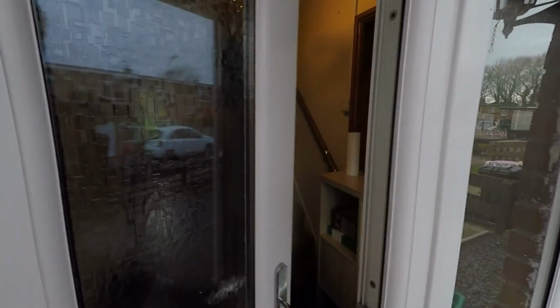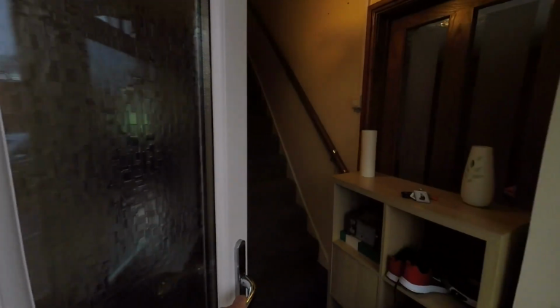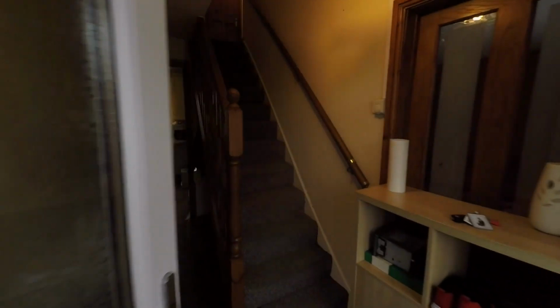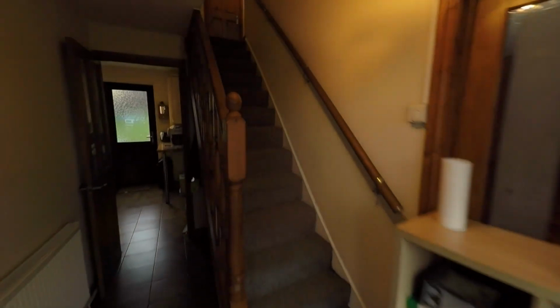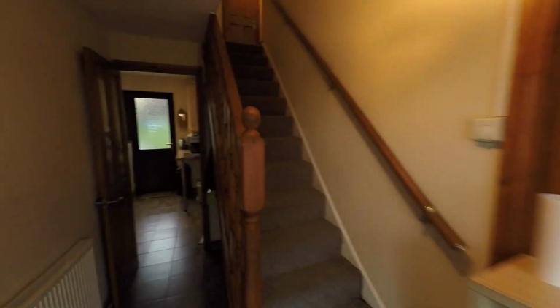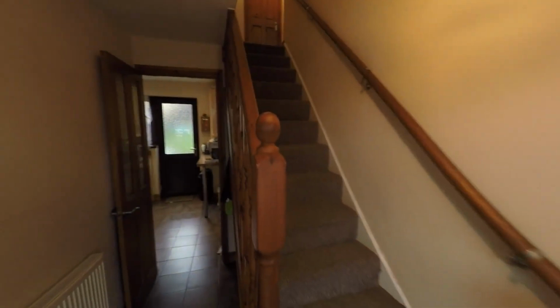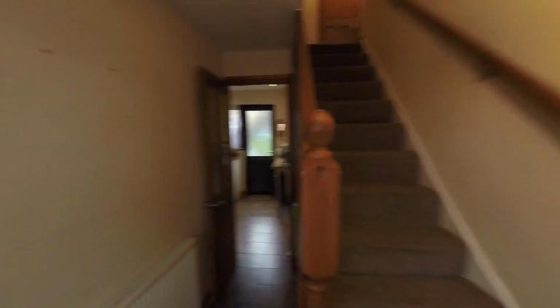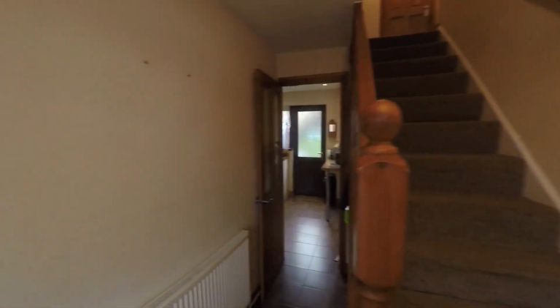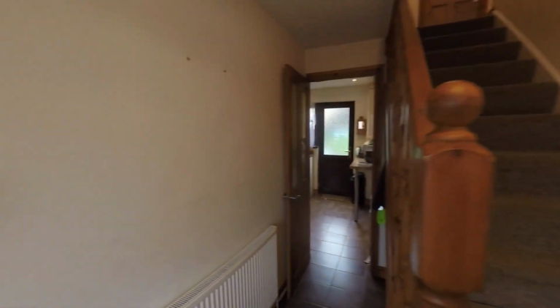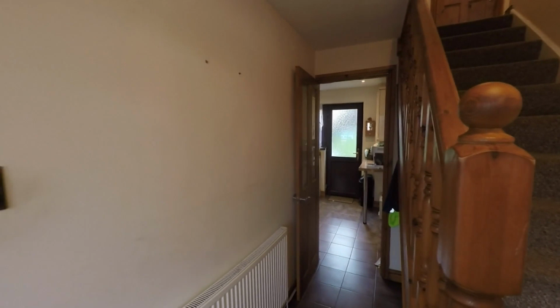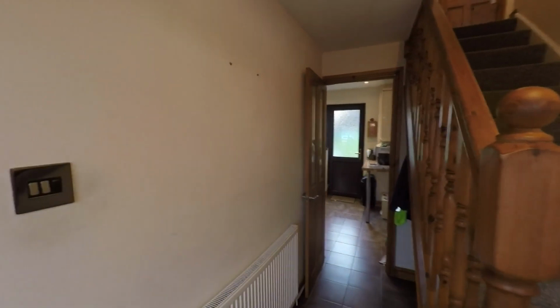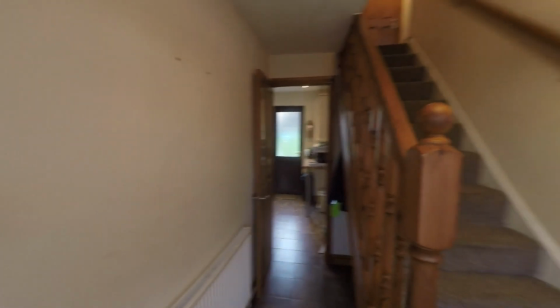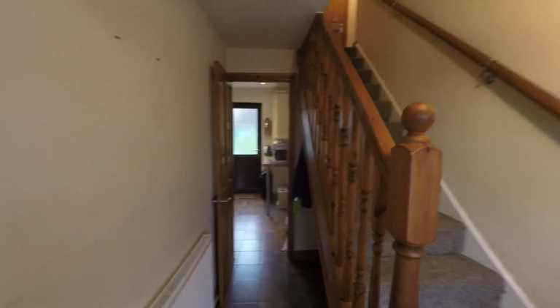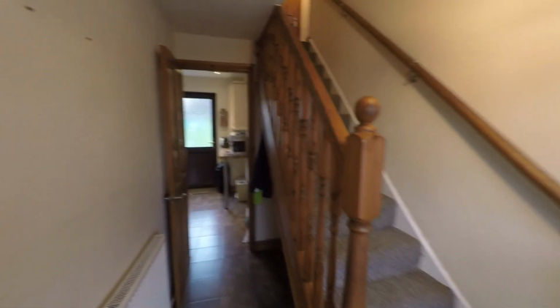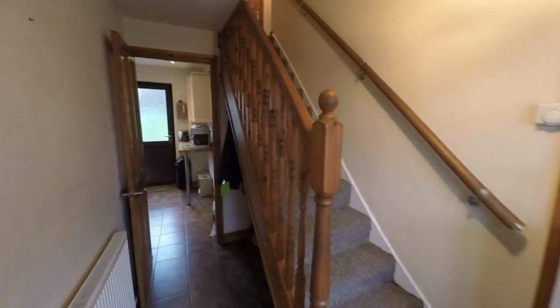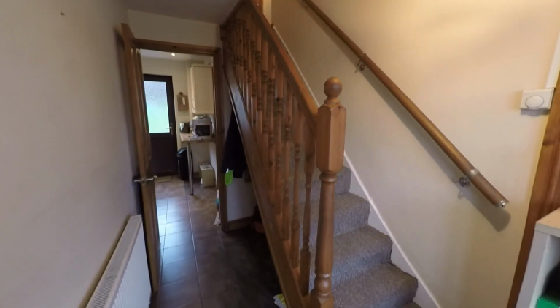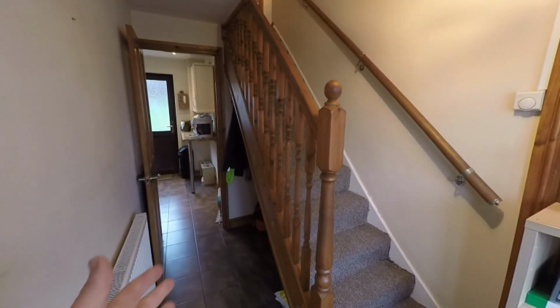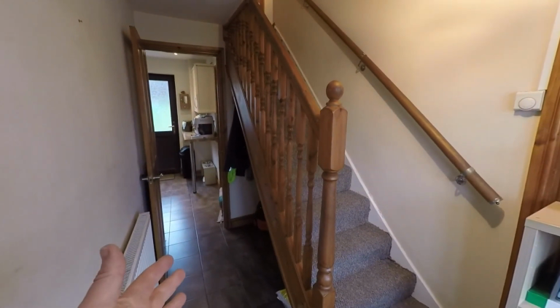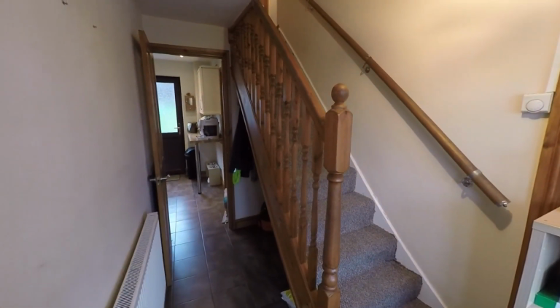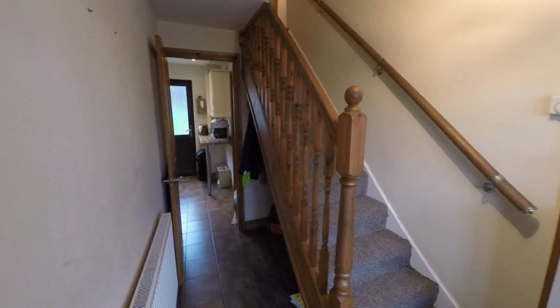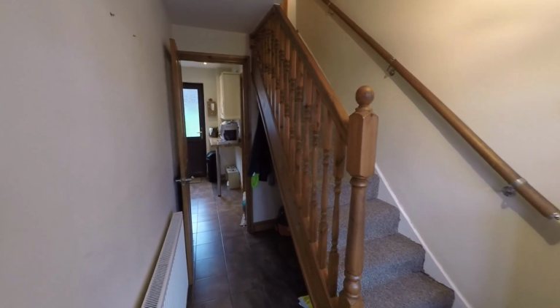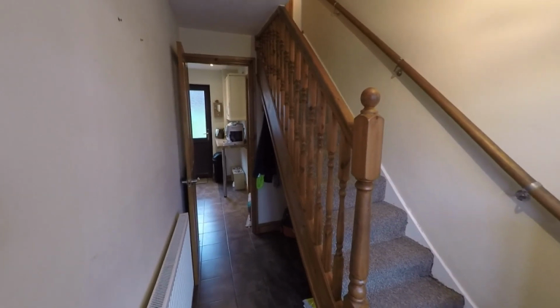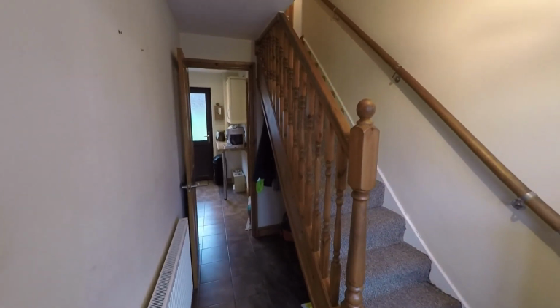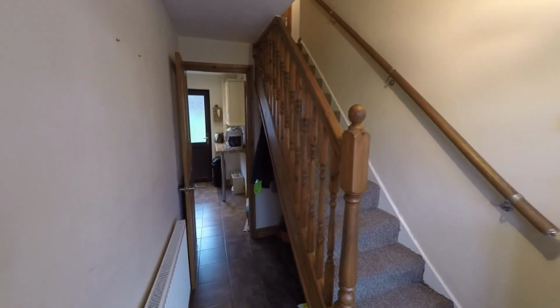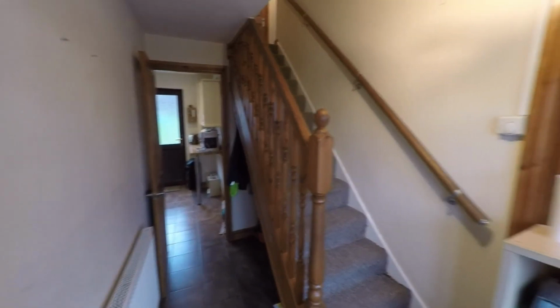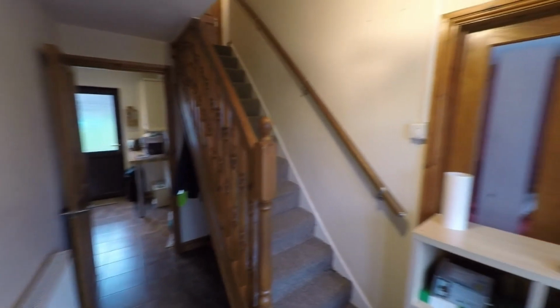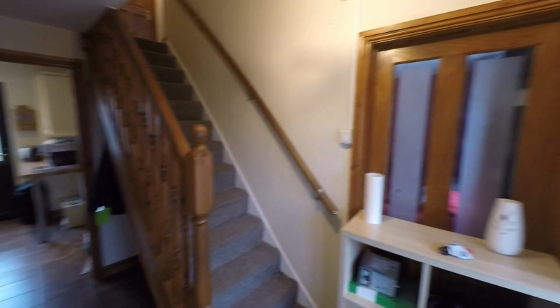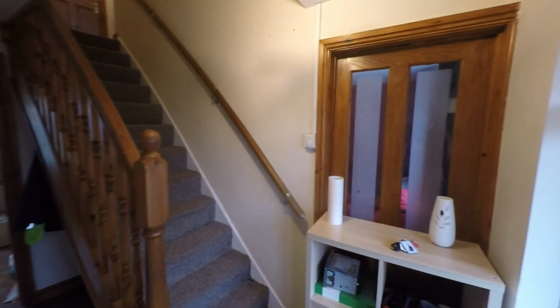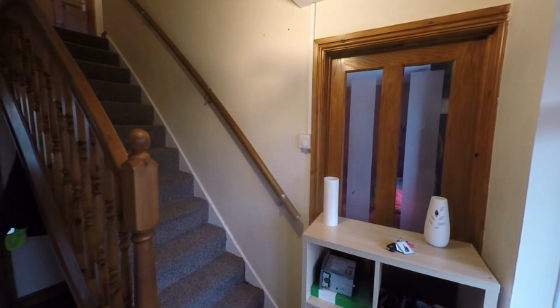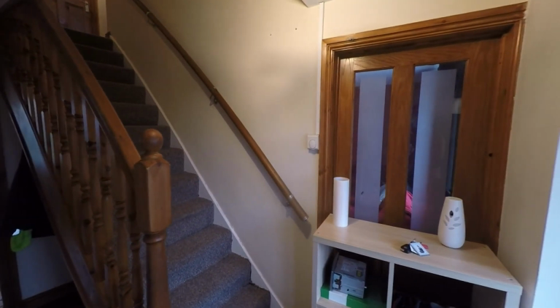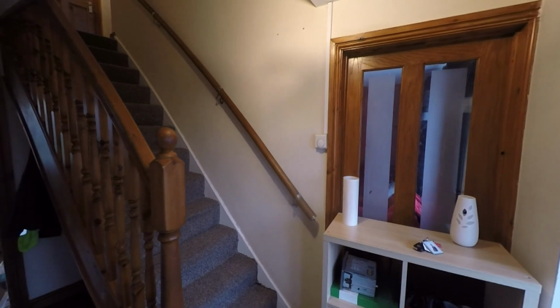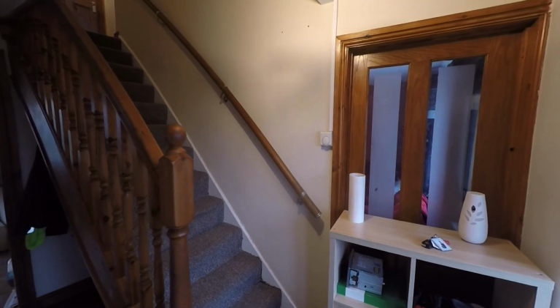On entering, we first step into this nice spacious hallway. As you can see, we have the staircase directly in front of us taking us up to the first floor, but we have quite a large understairs recess which is ideal for storing your coats and shoes. We also have access into the reception here to our right-hand side.